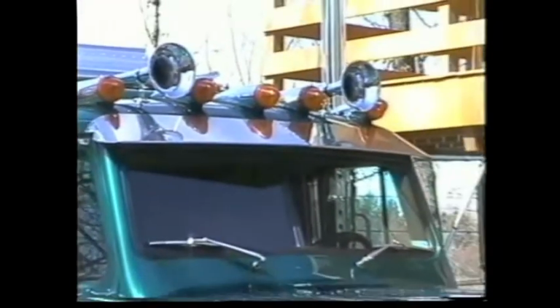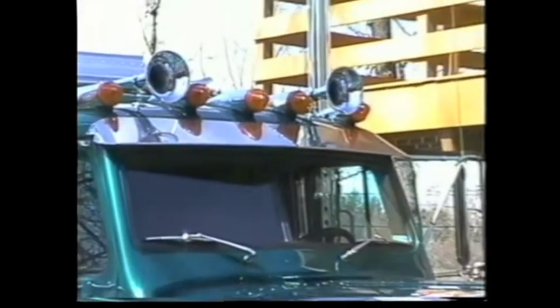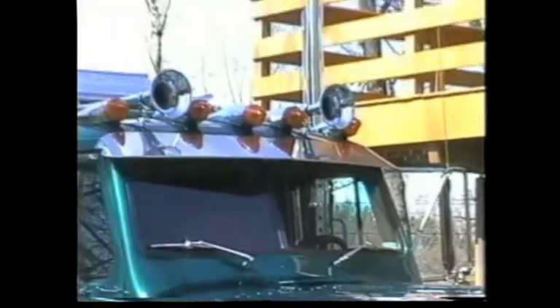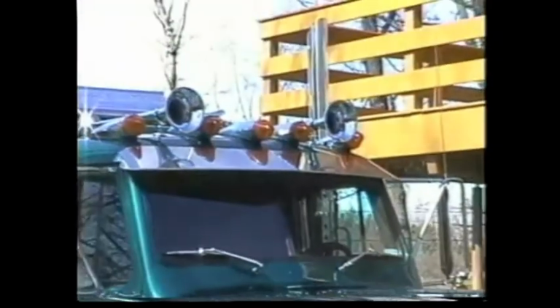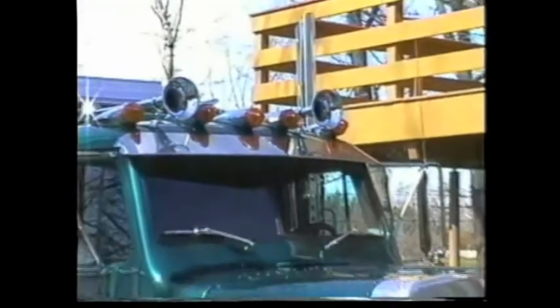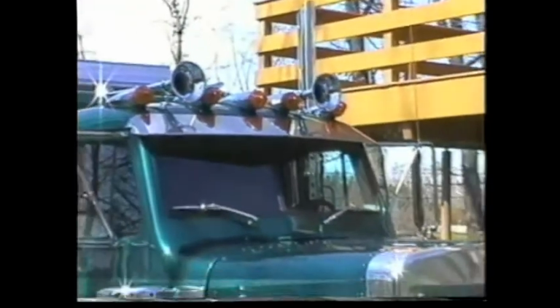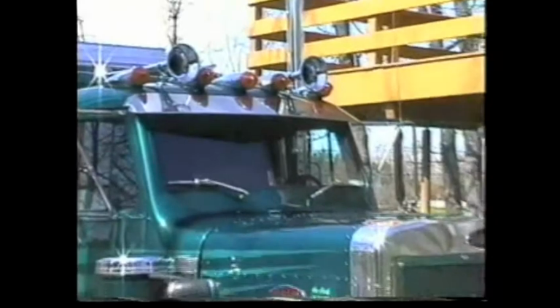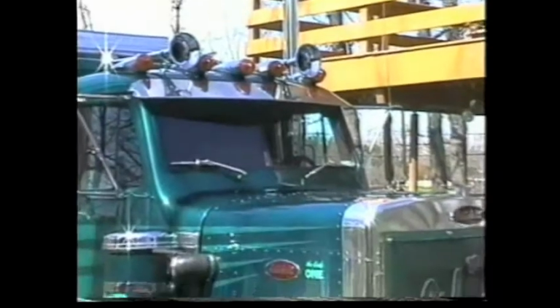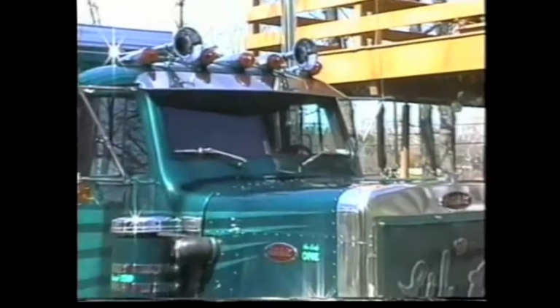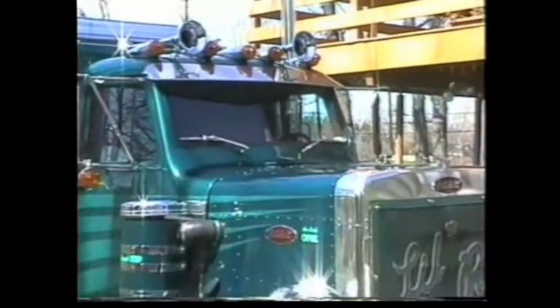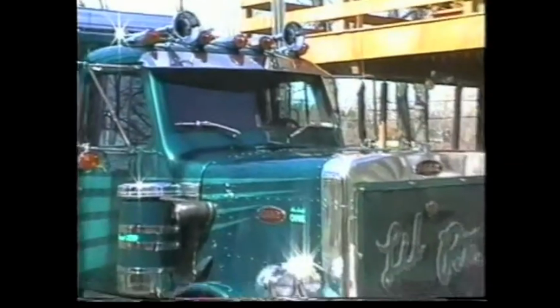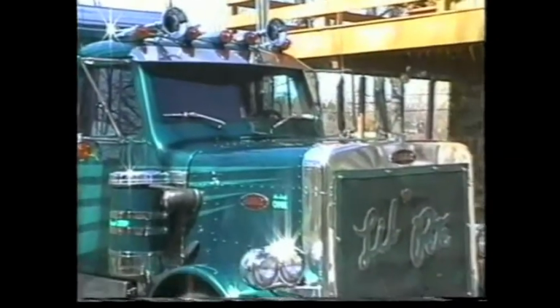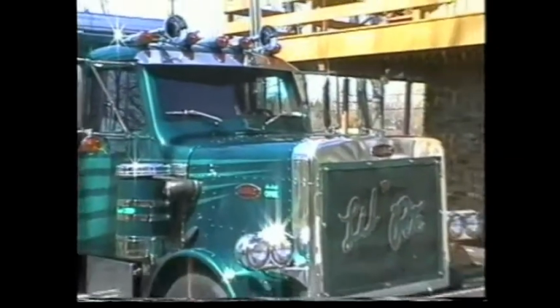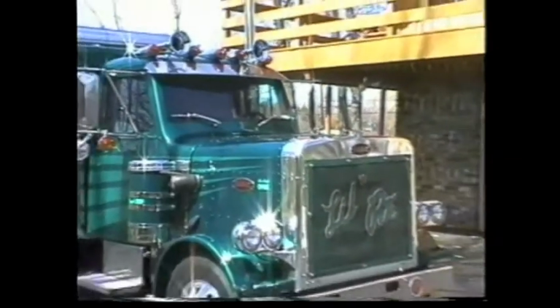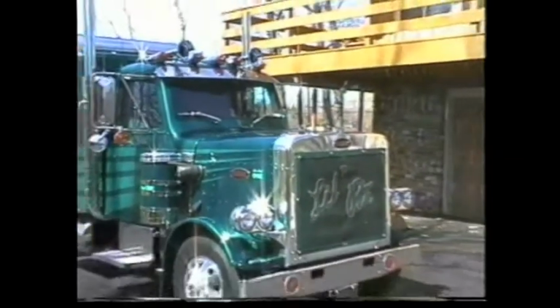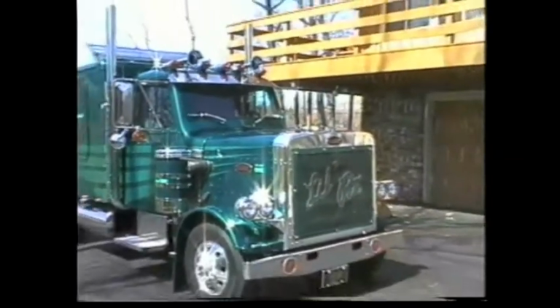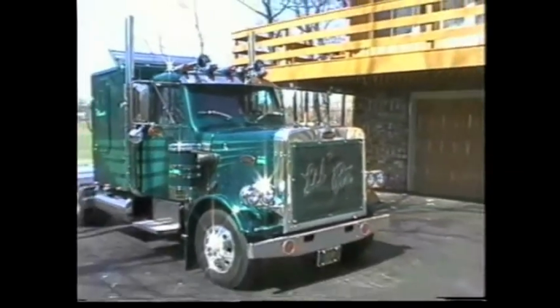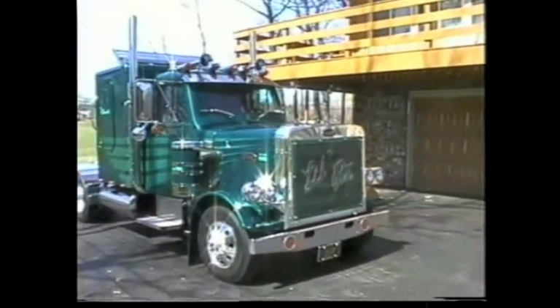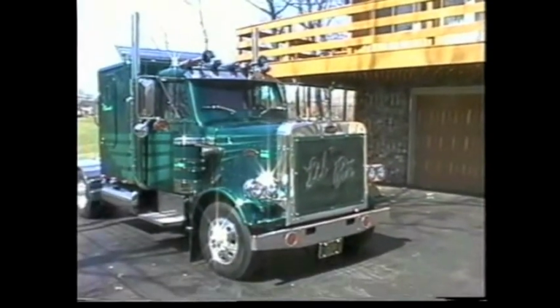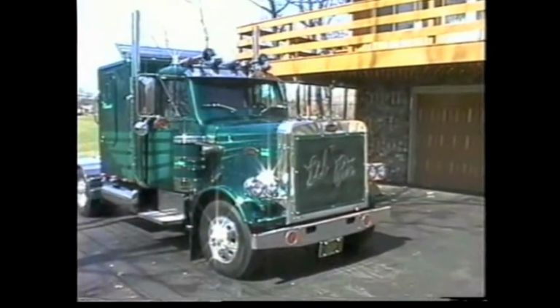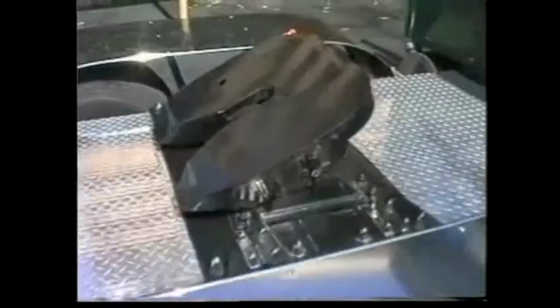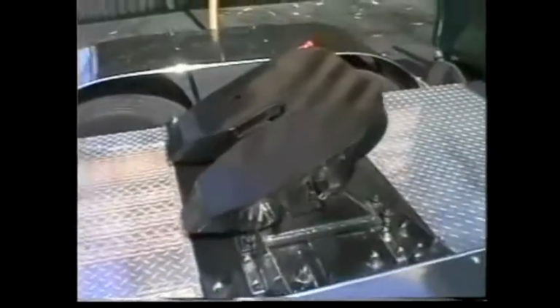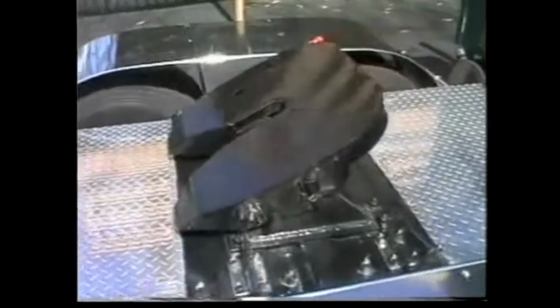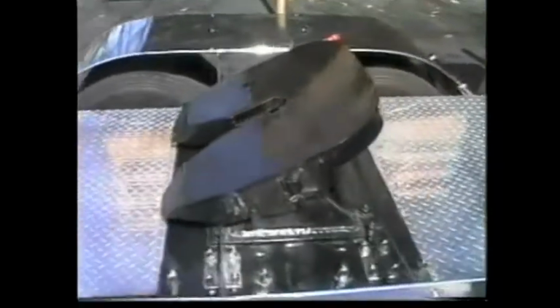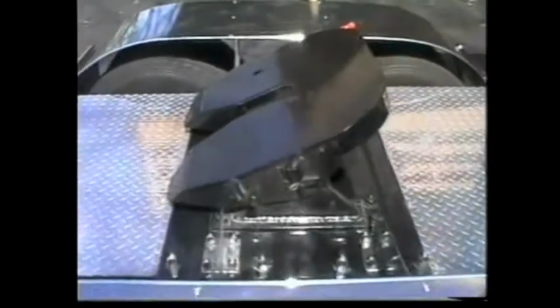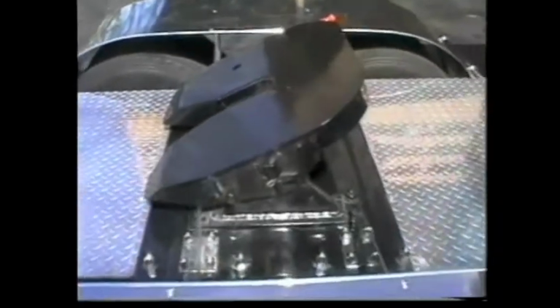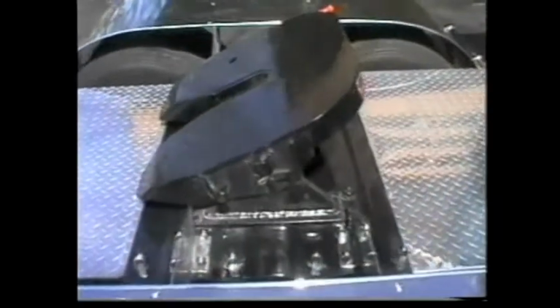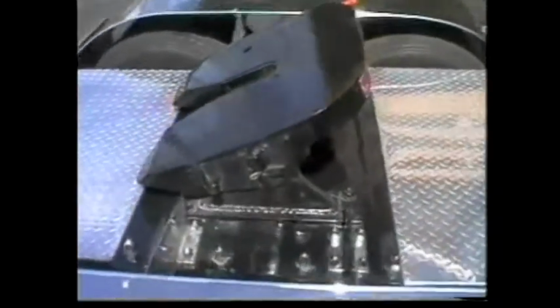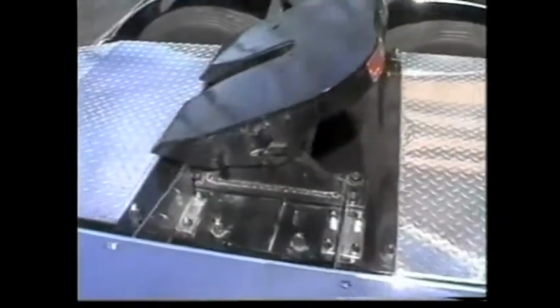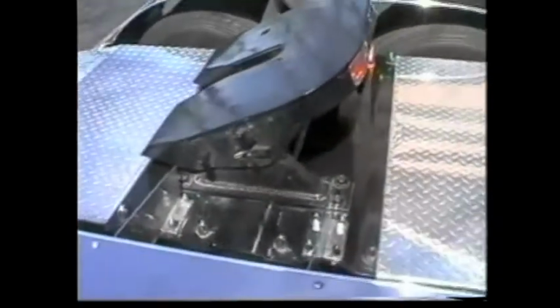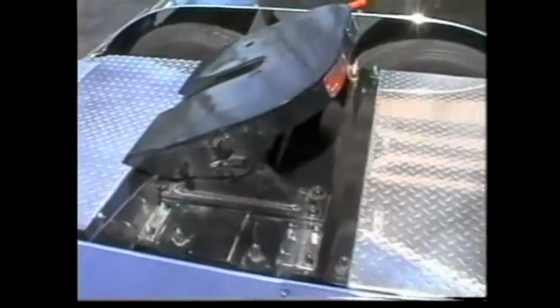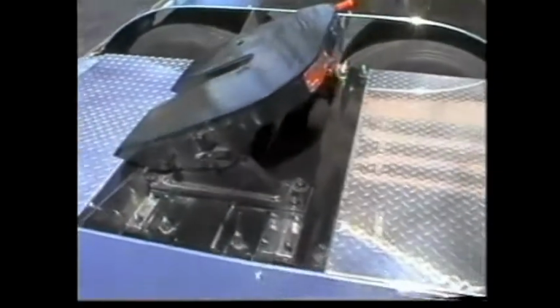The rig cost about $50,000 to build and the amazing craftsmanship has won trophies at several major truck shows. From the looks of this one, we can see why. Great work, Mike.